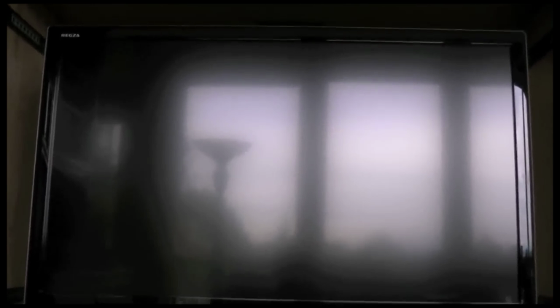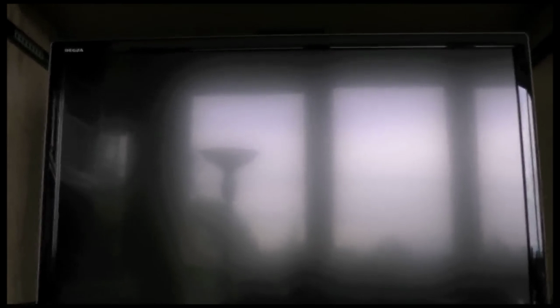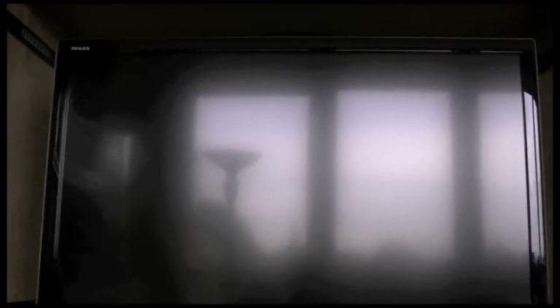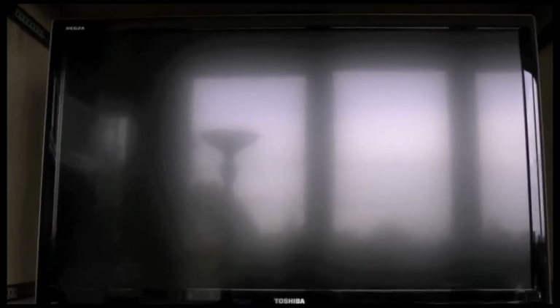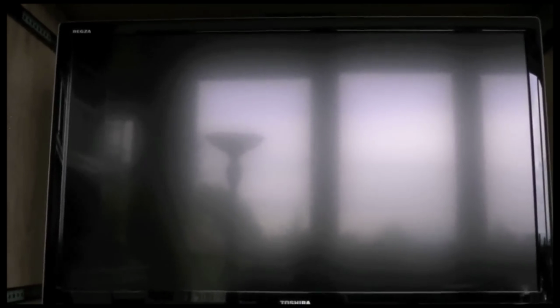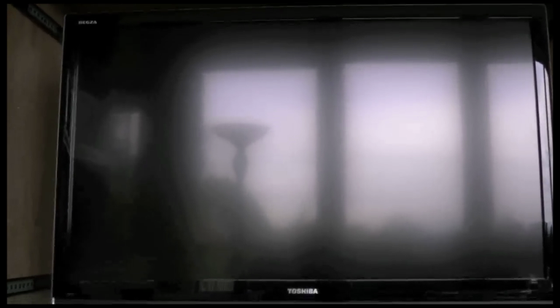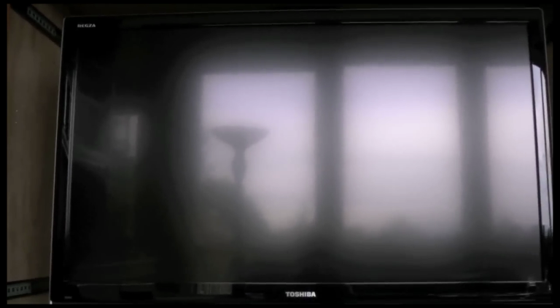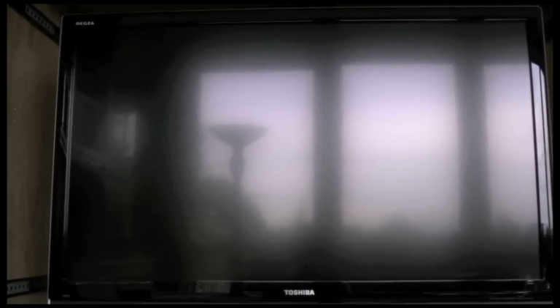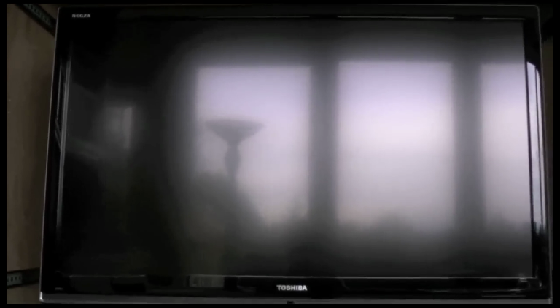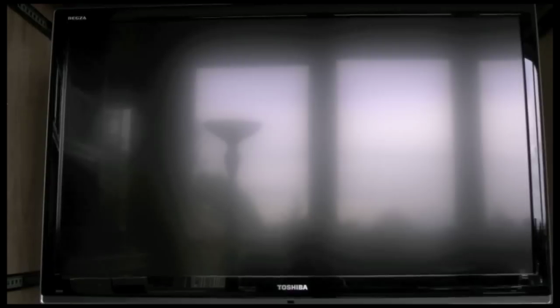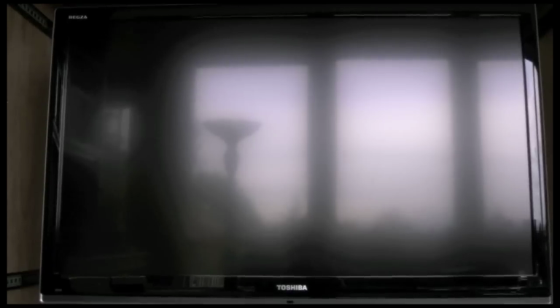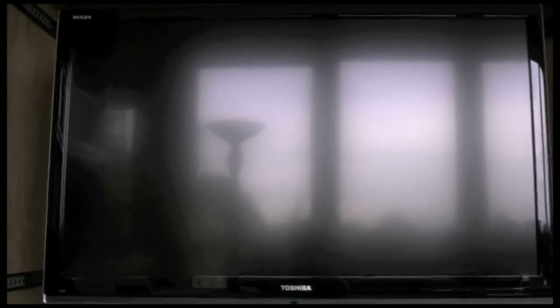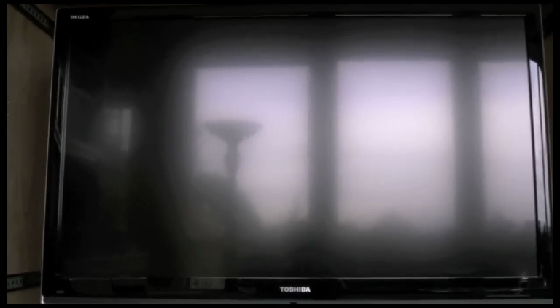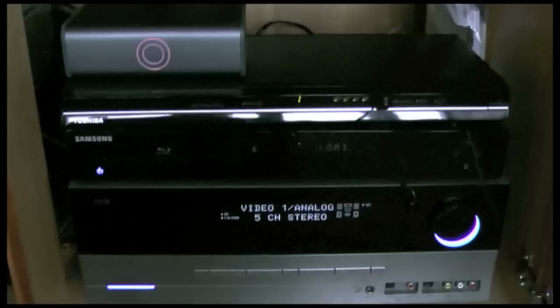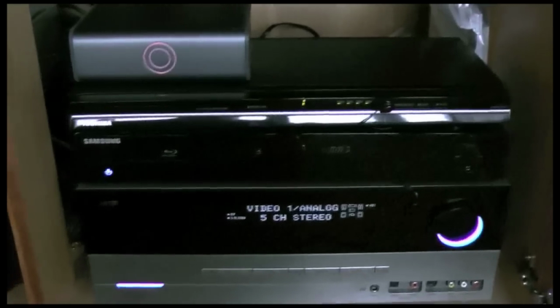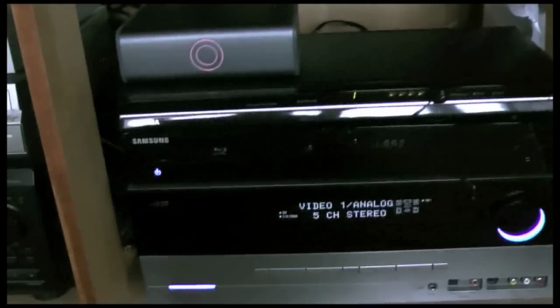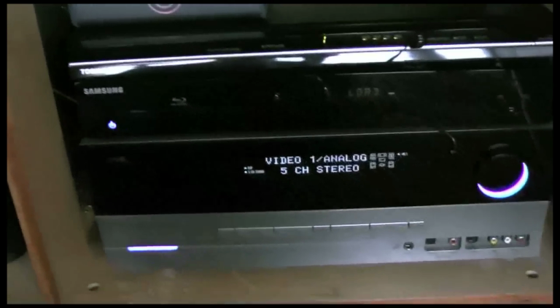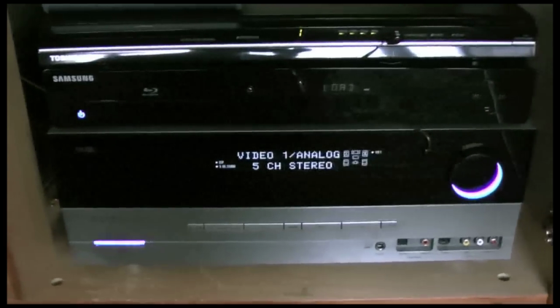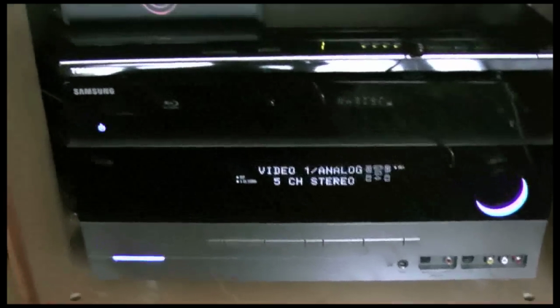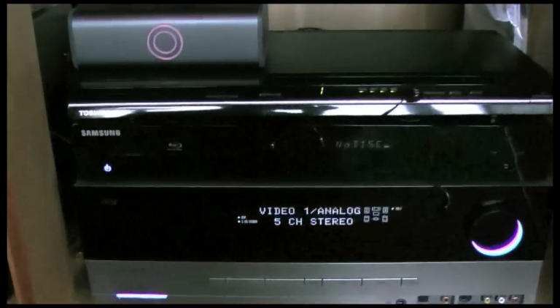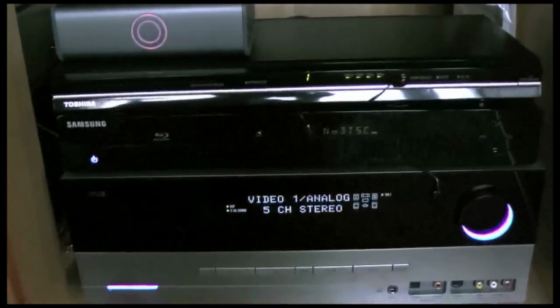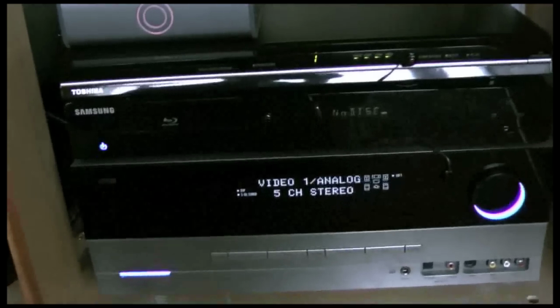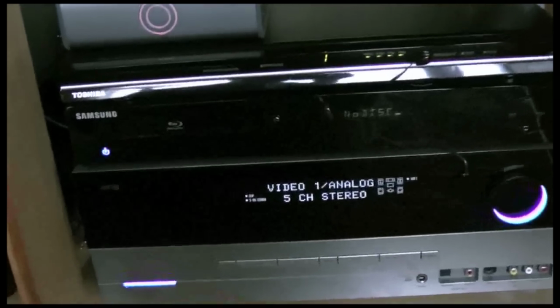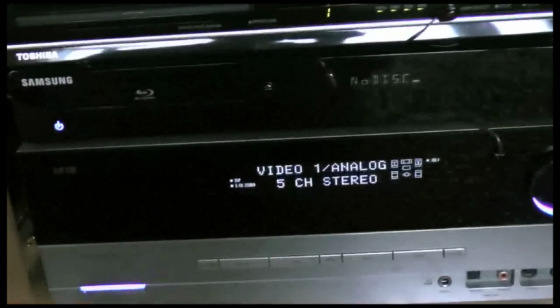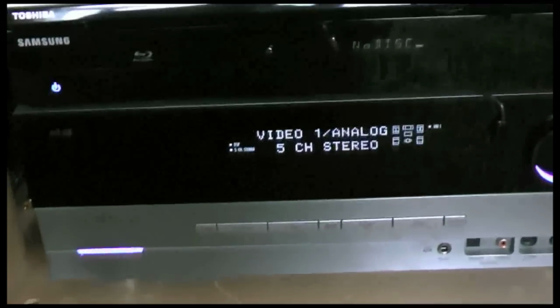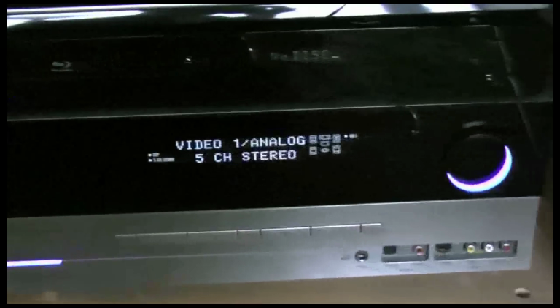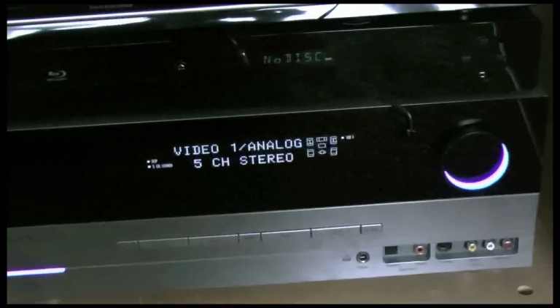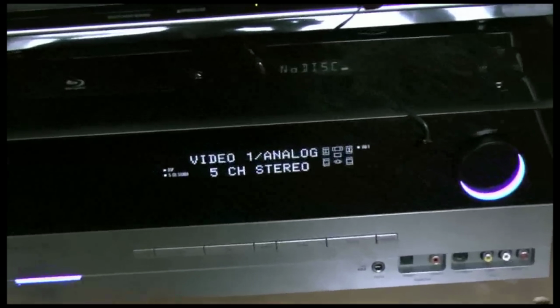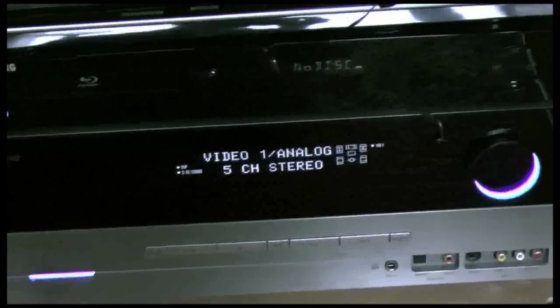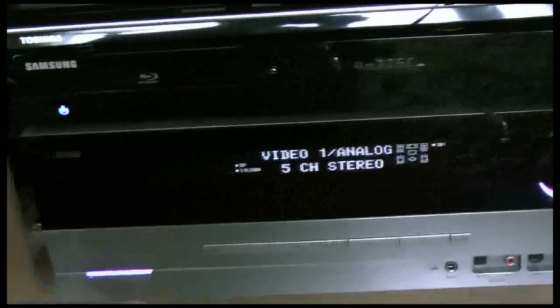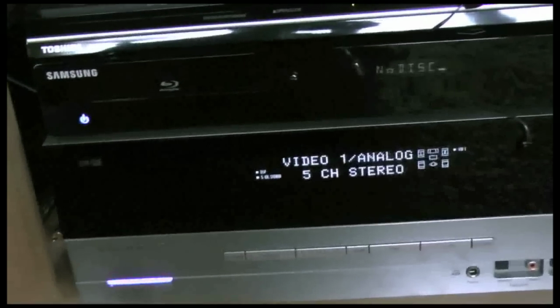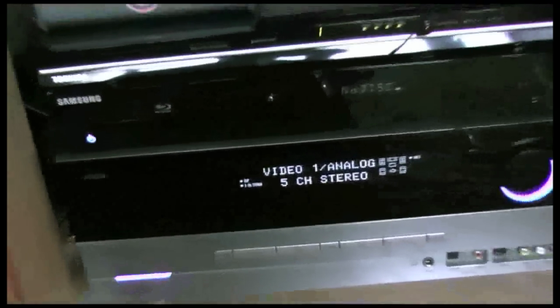I have it hooked up to a 7.1 surround sound system. Here's the unit which the surround sound is hooked up to — it's a Harman Kardon receiver down there. This thing puts out a ton of sound. It's really good.